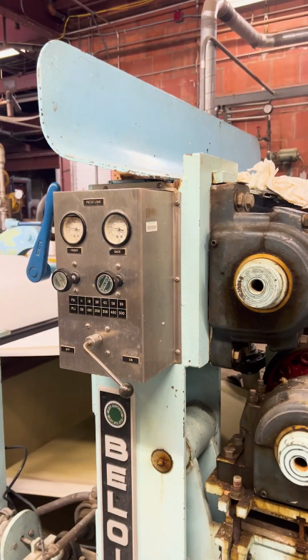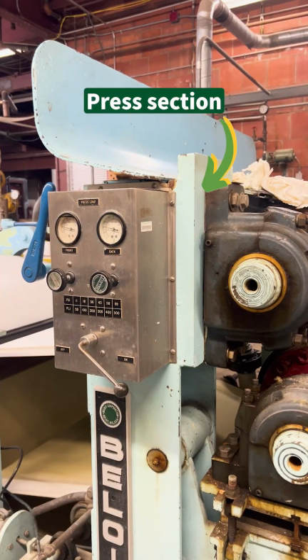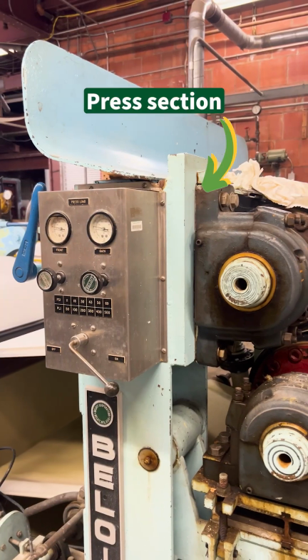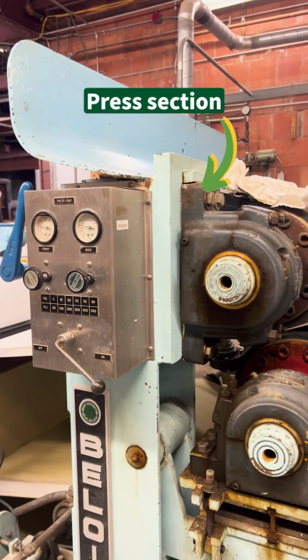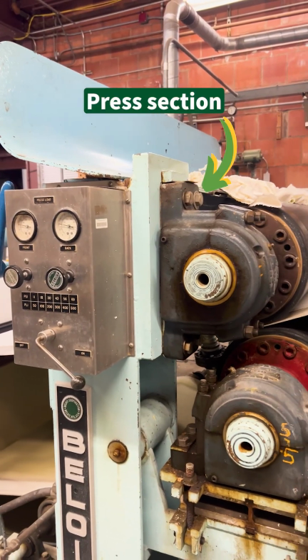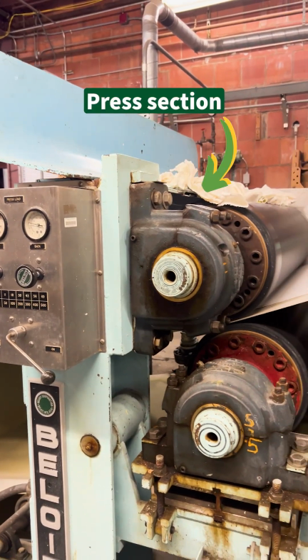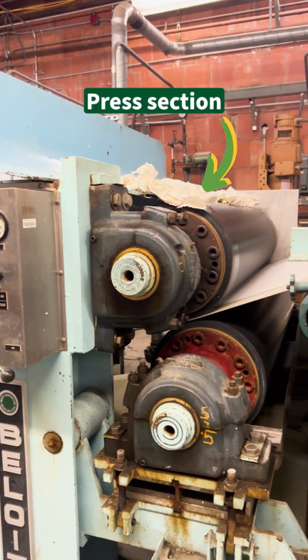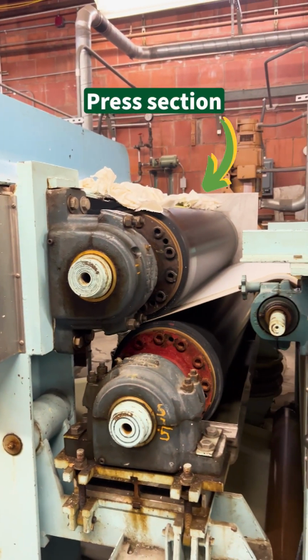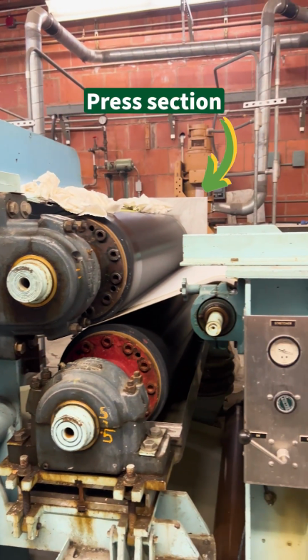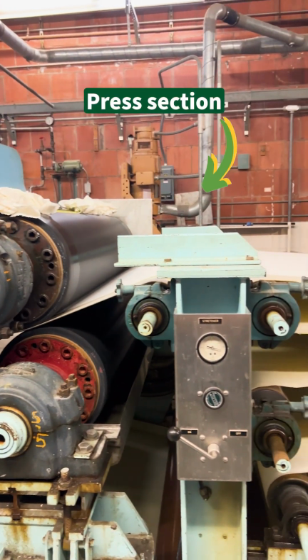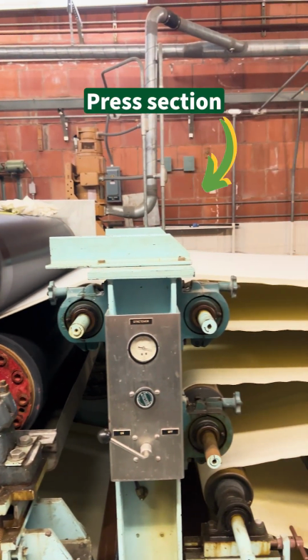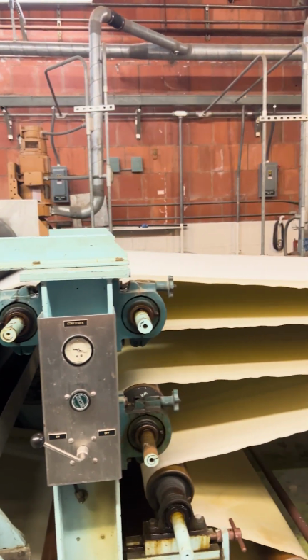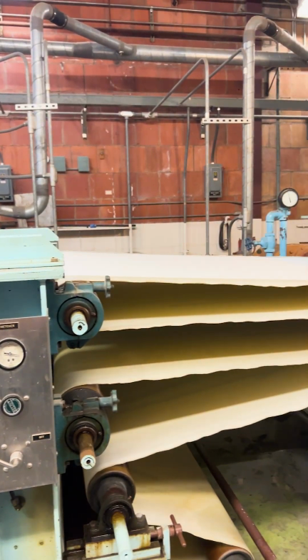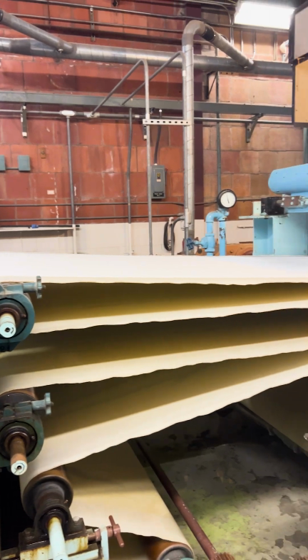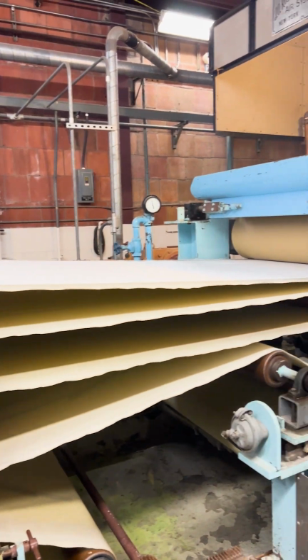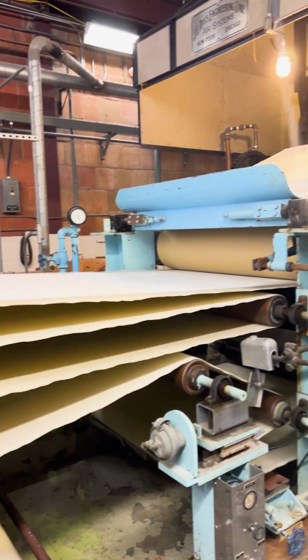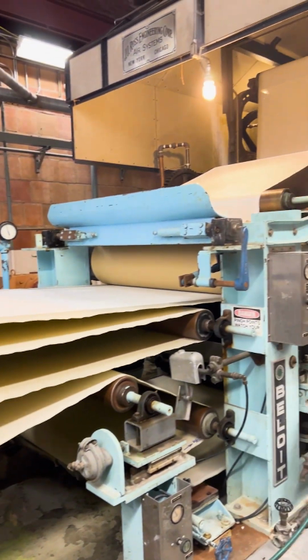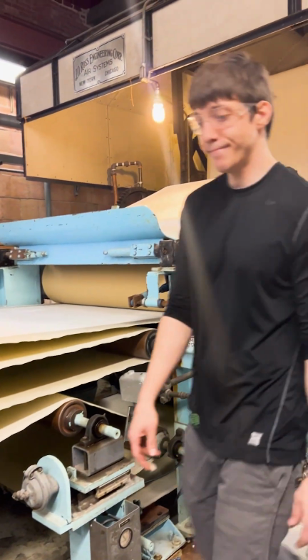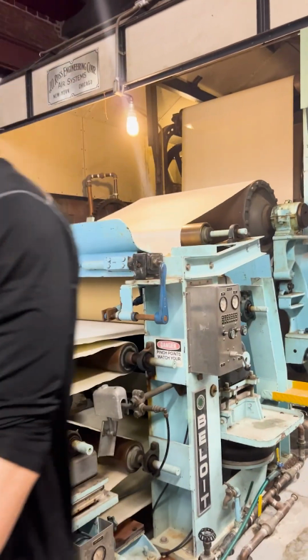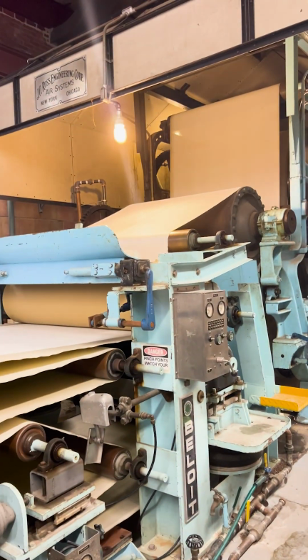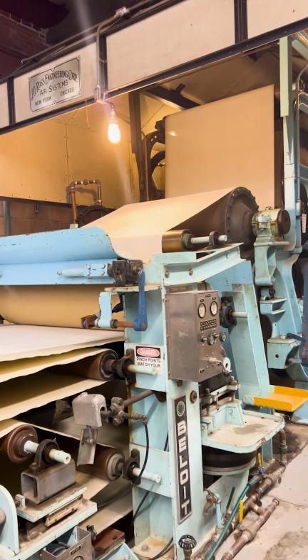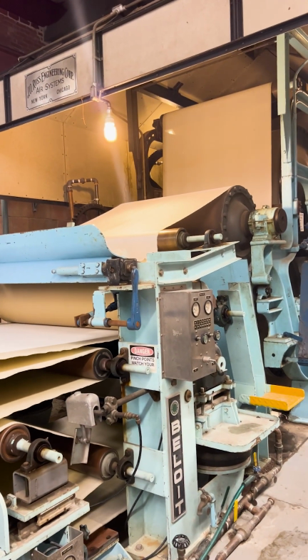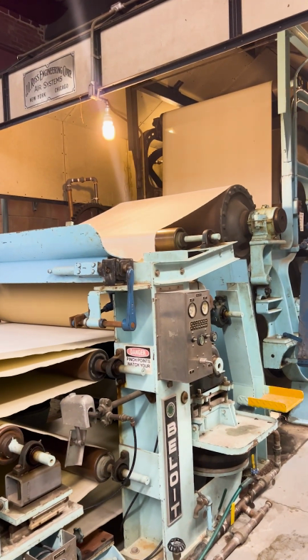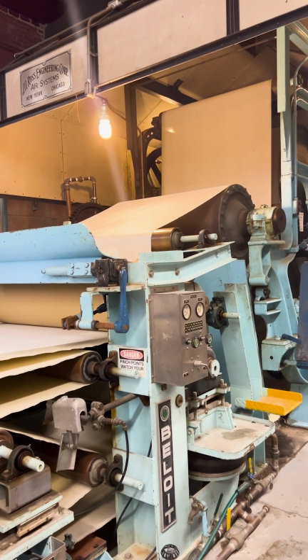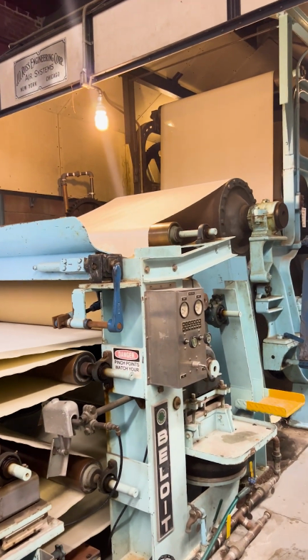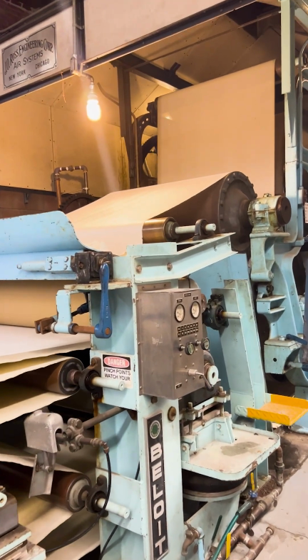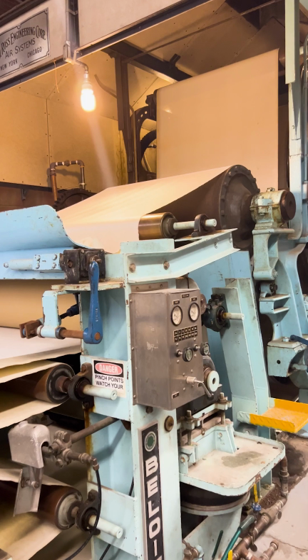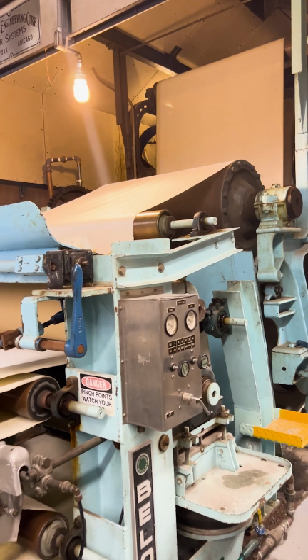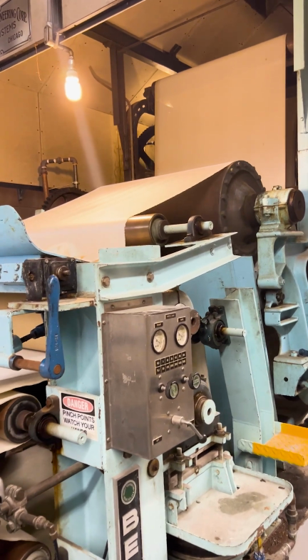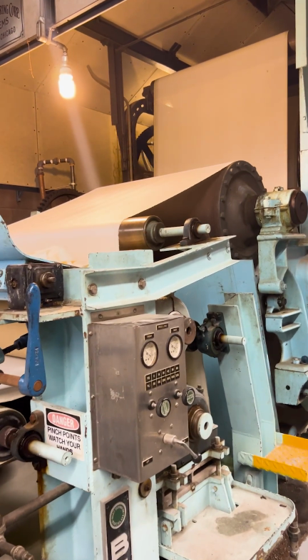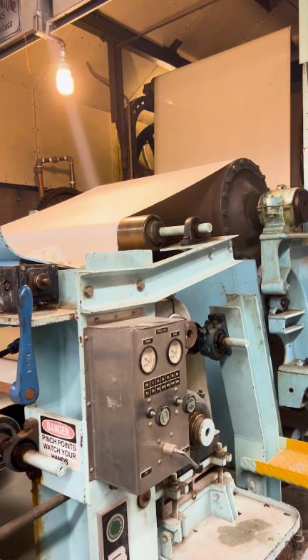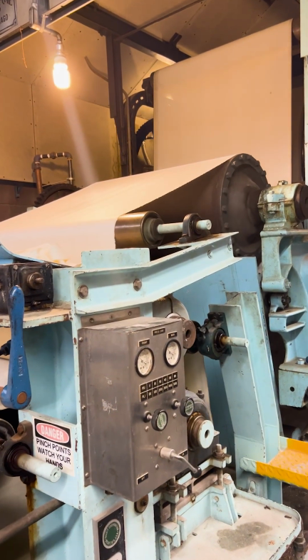Next, the paper will be squeezed in our press section. Between our machine's two presses, an immense amount of pressure is applied to the paper to help remove as much water as possible and increase paper strength before it enters the final stage of the machine, known as the dryer section.